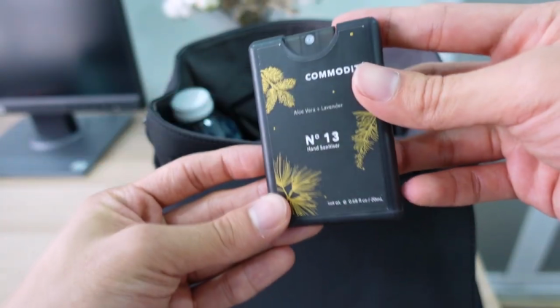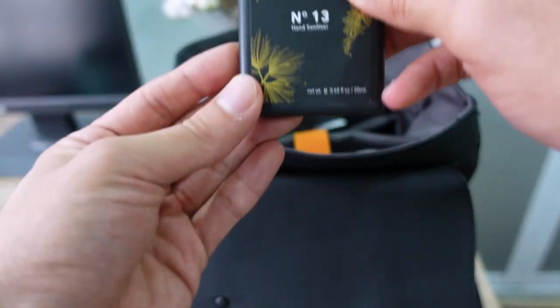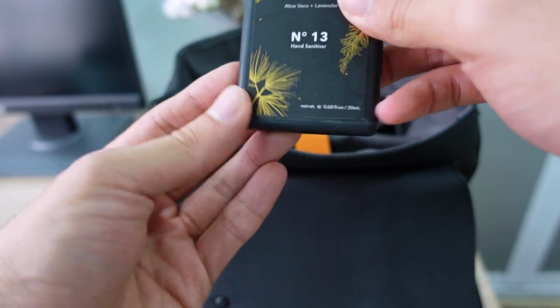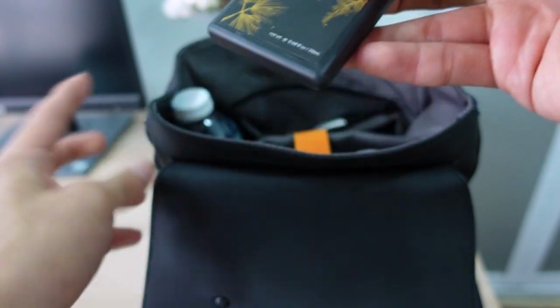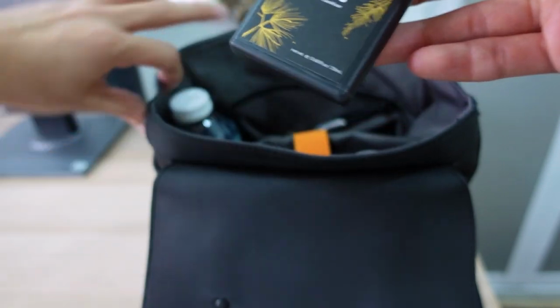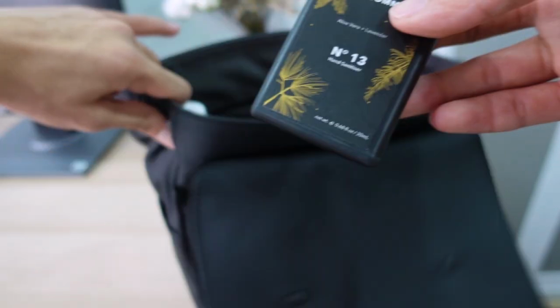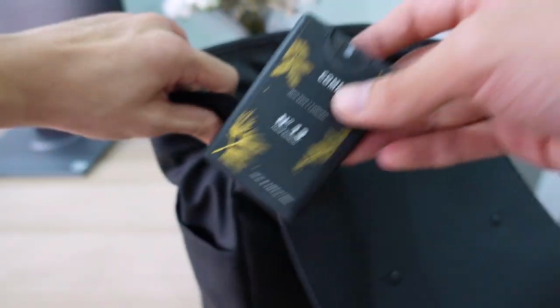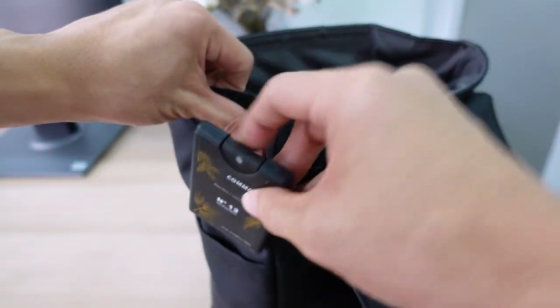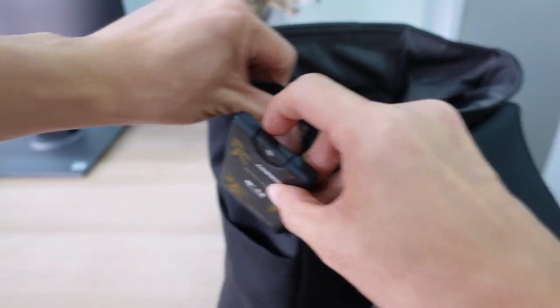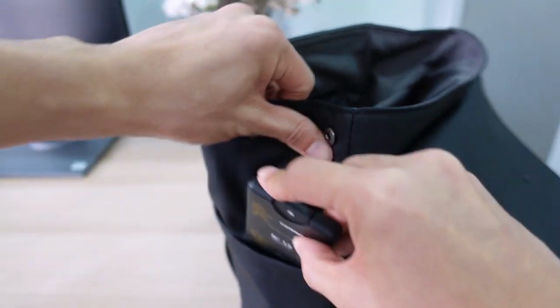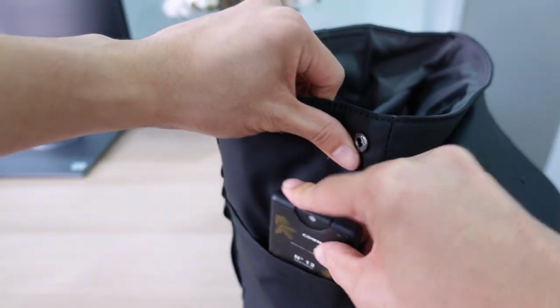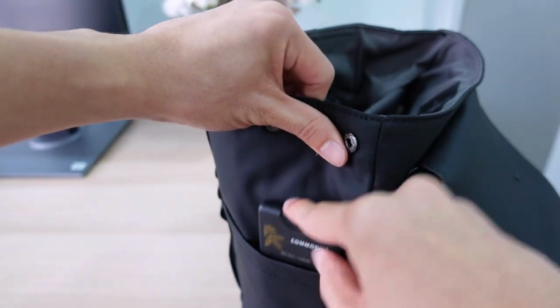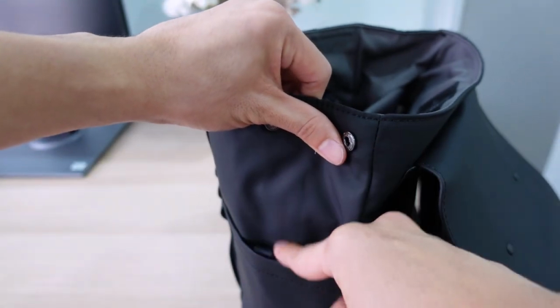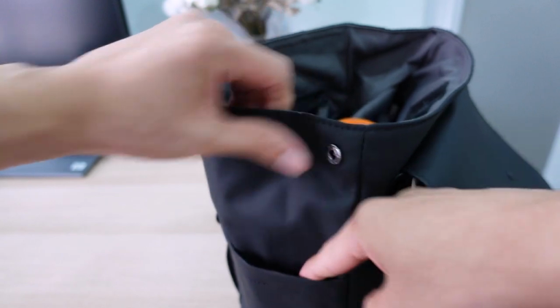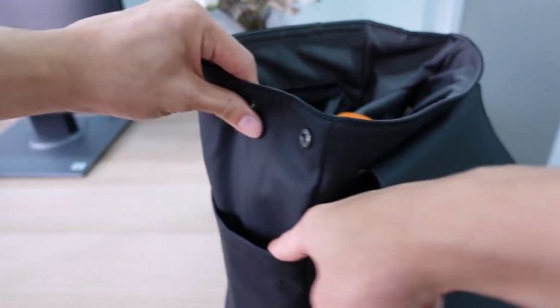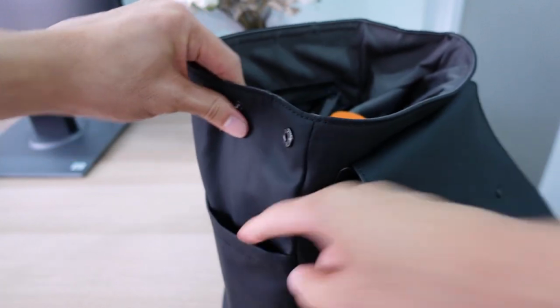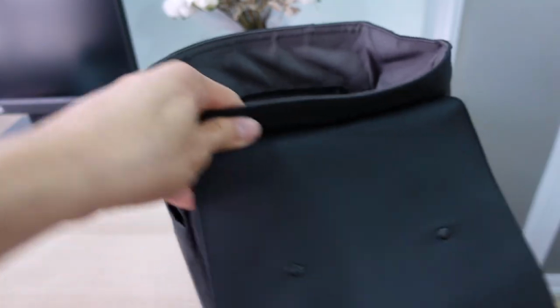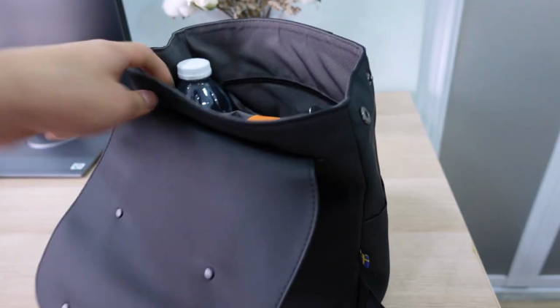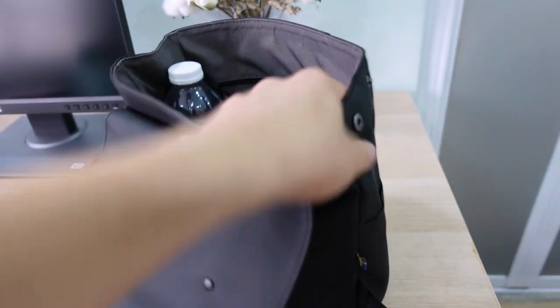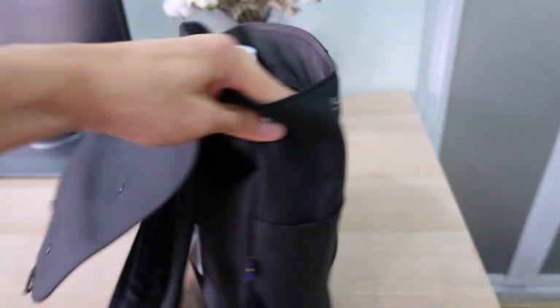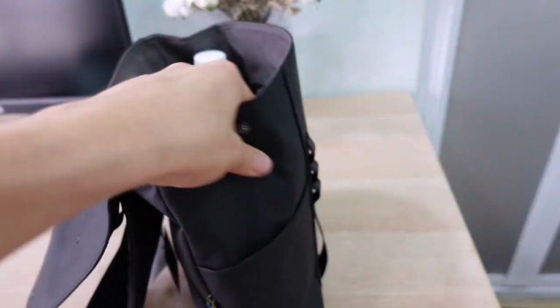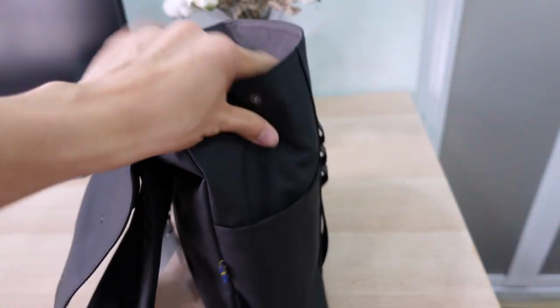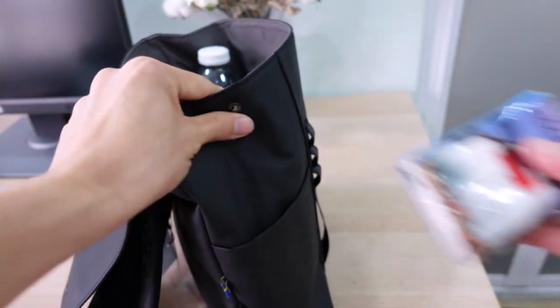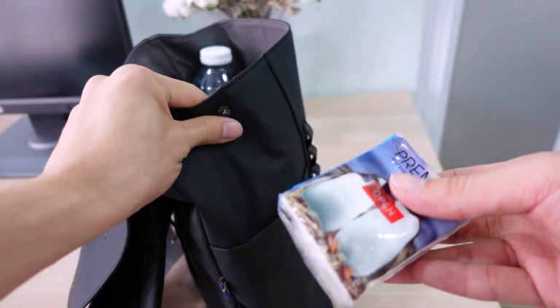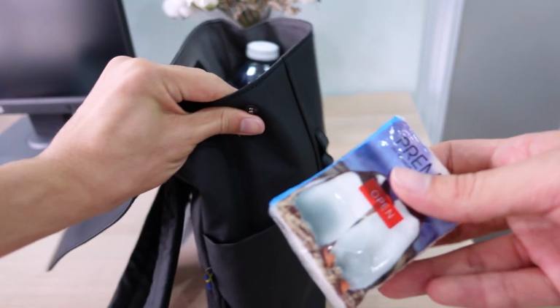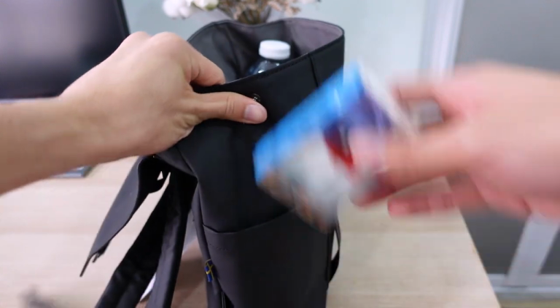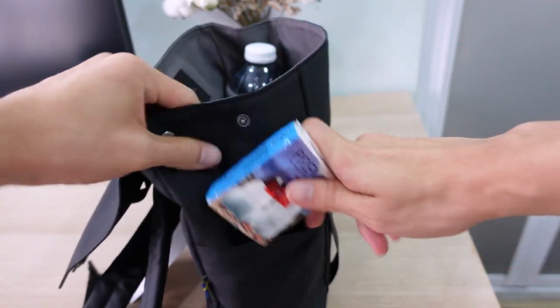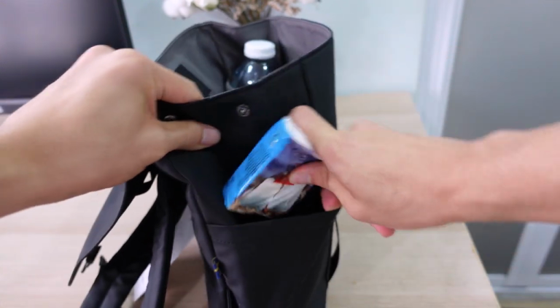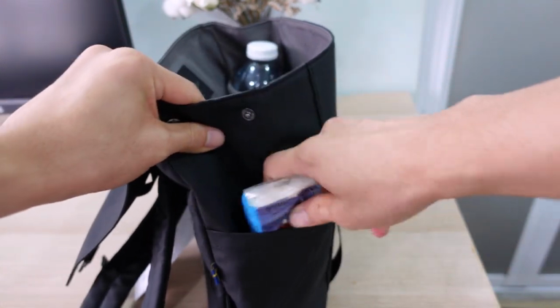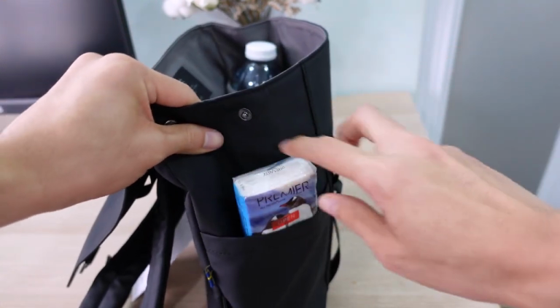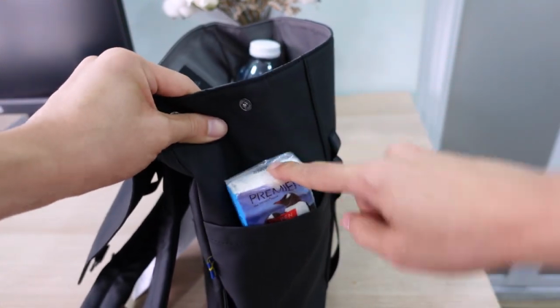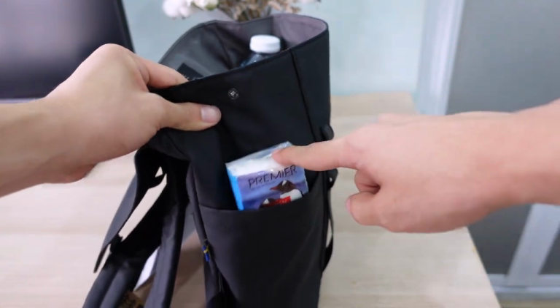I'm going to slide the hand sanitizer right here to the outside for easy access whenever I need to clean my hands. And for the other side pocket, I'm going to have a pack of tissues because you always need them immediately and spontaneously.